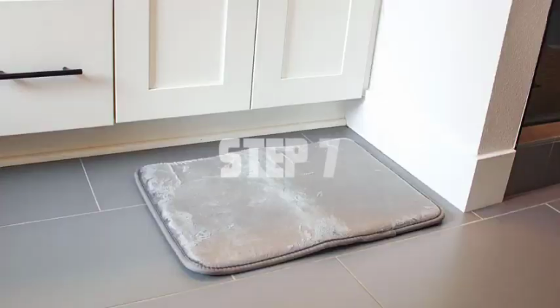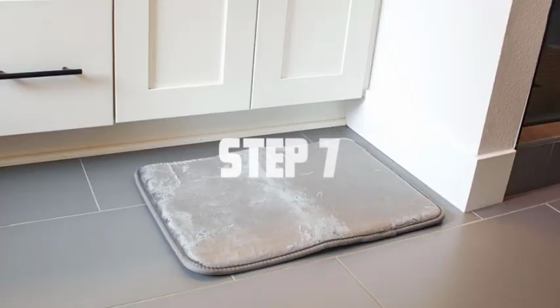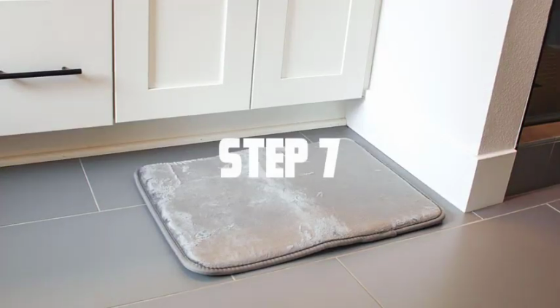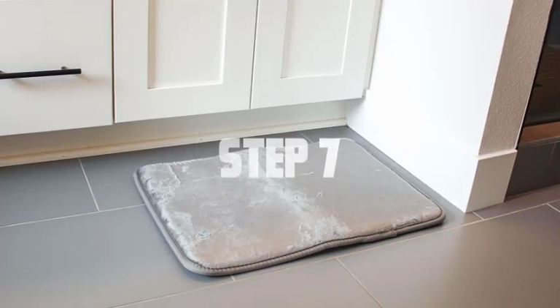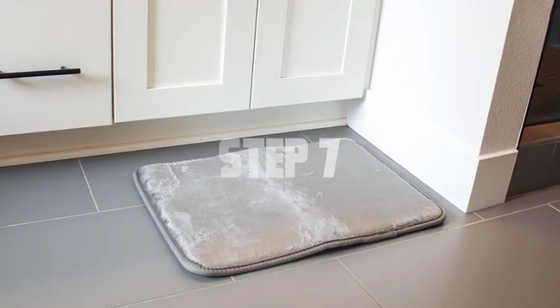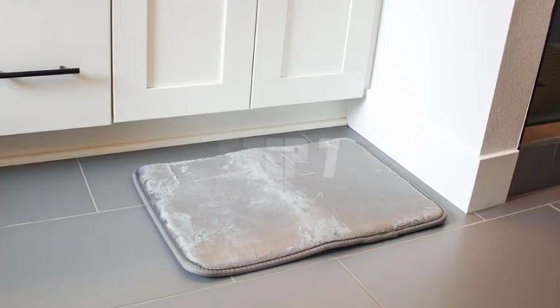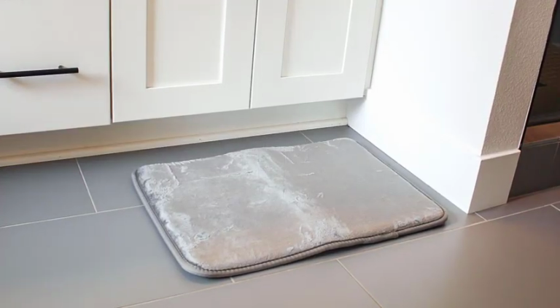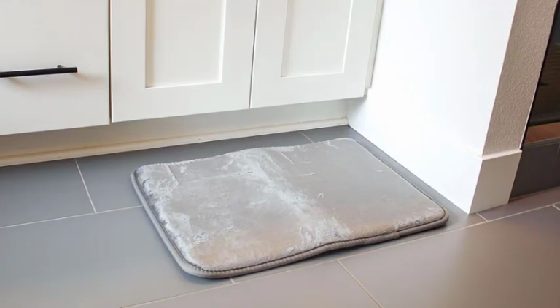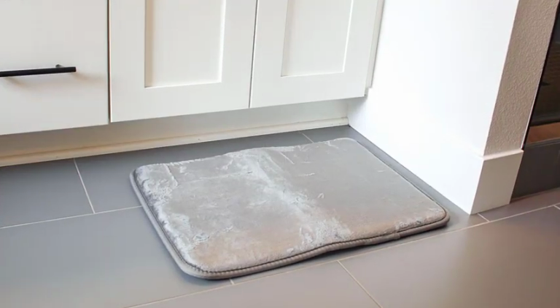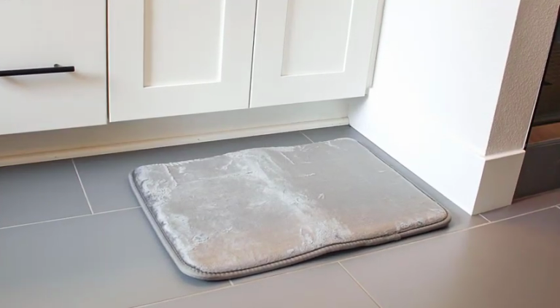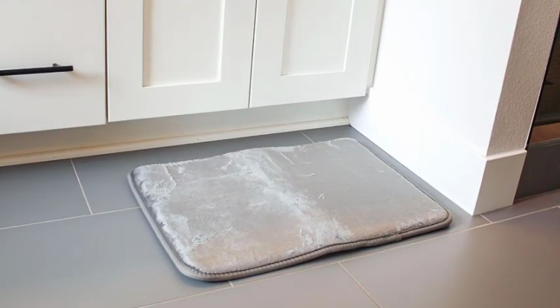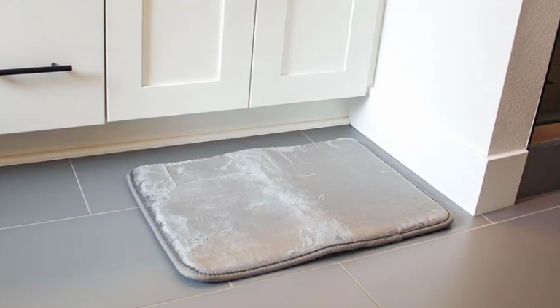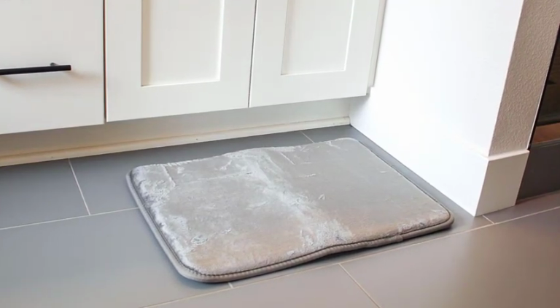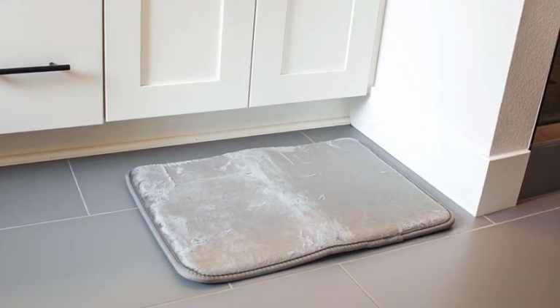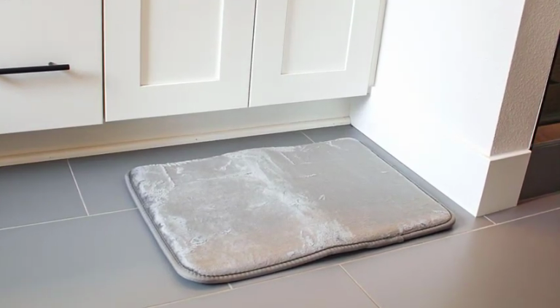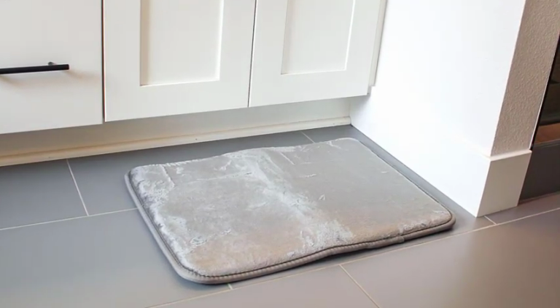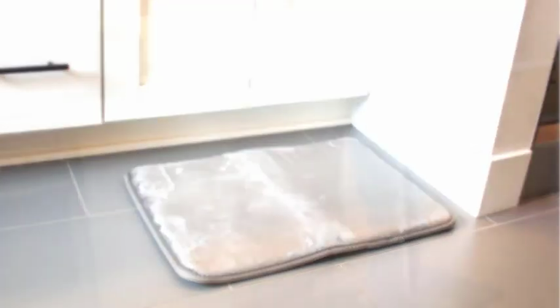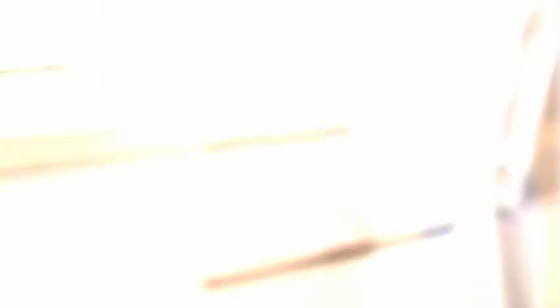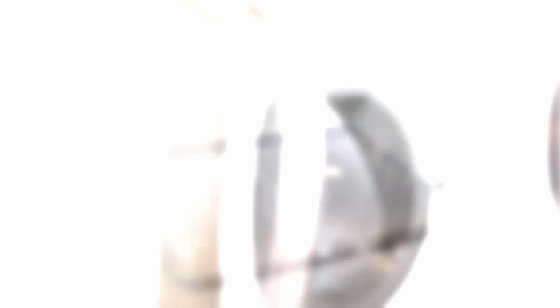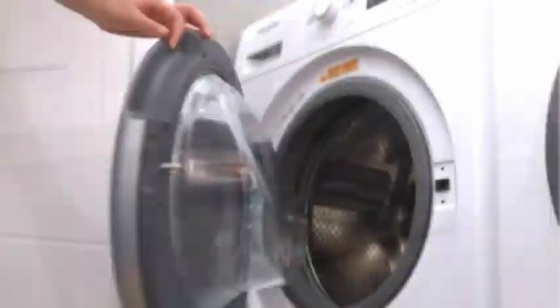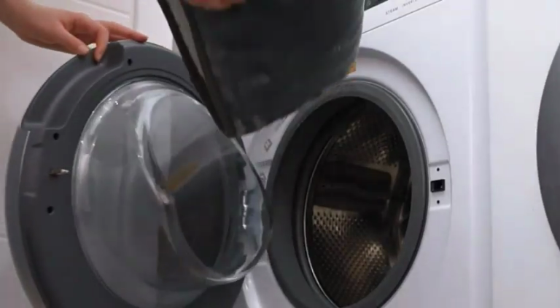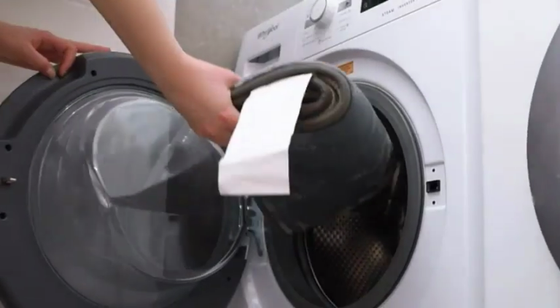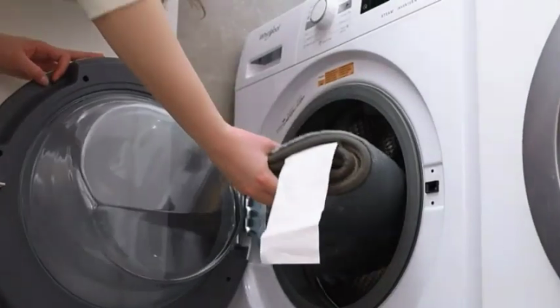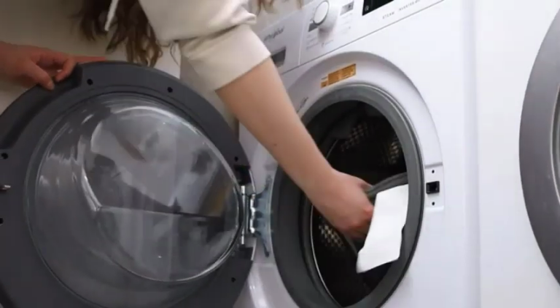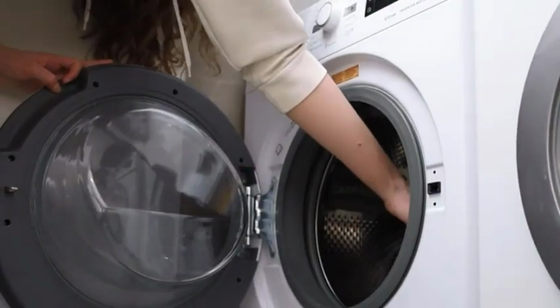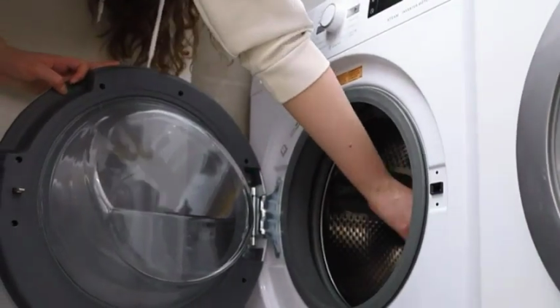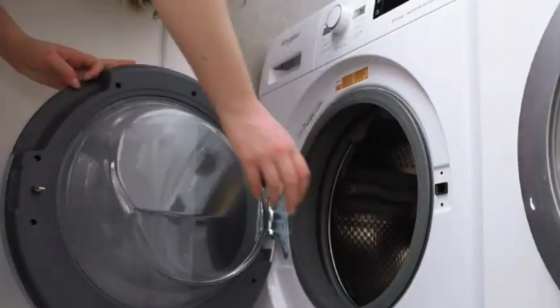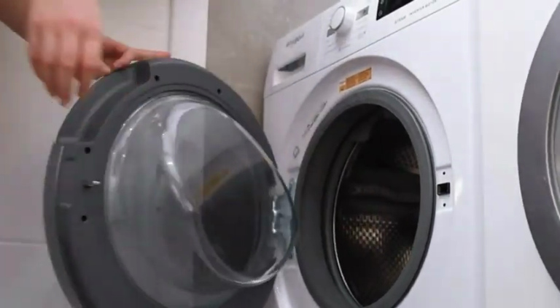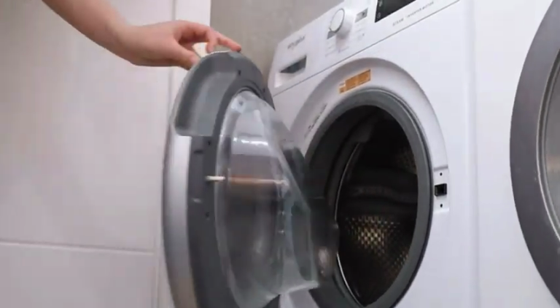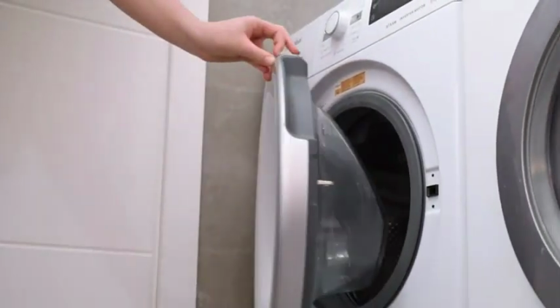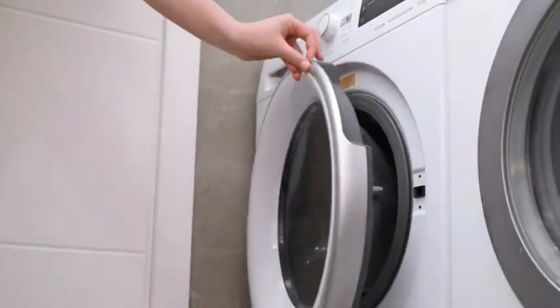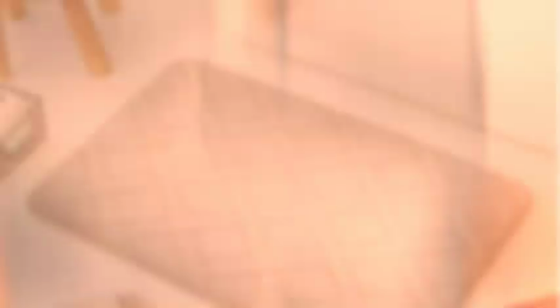Step 7. Lay the bathmat flat on a clean, dry surface and allow it to air dry completely. This may take a few hours or overnight, depending on the humidity in your area.